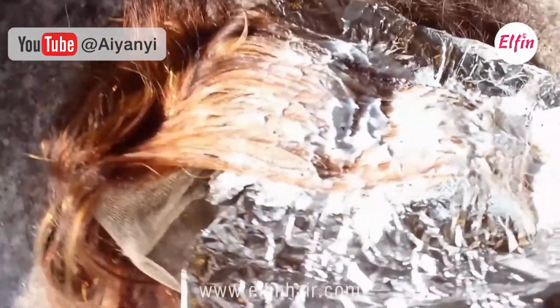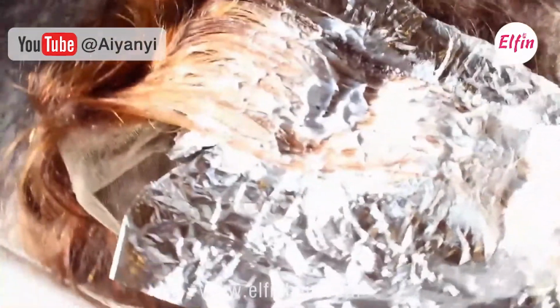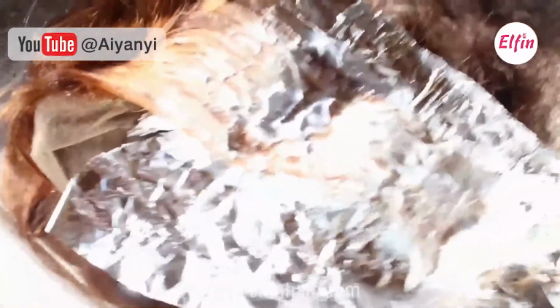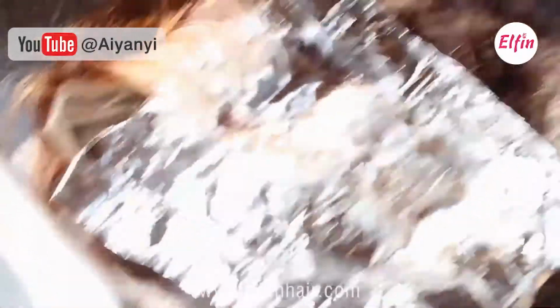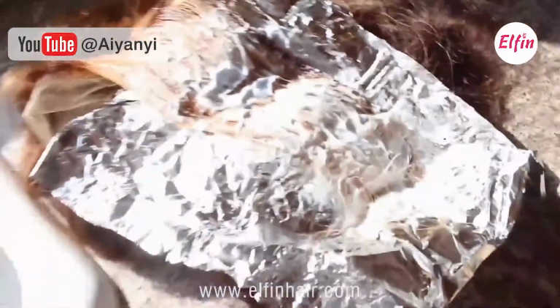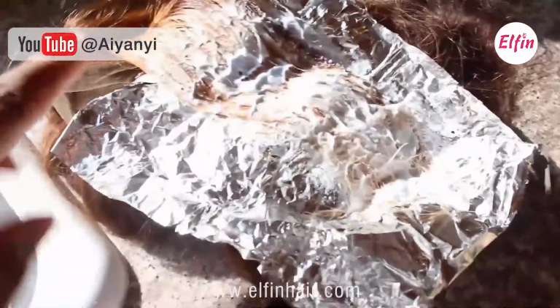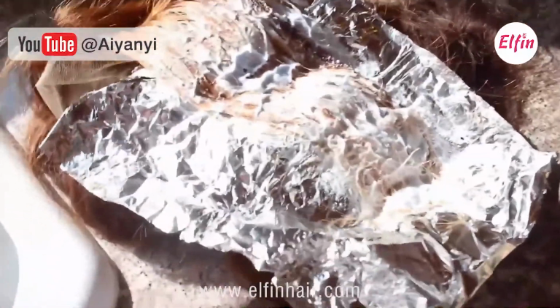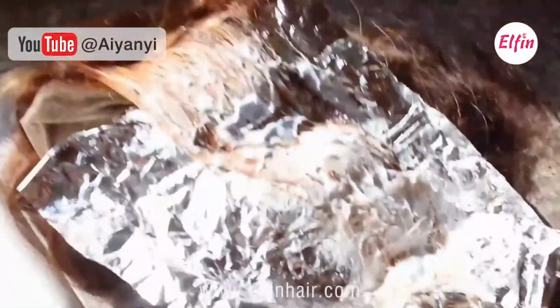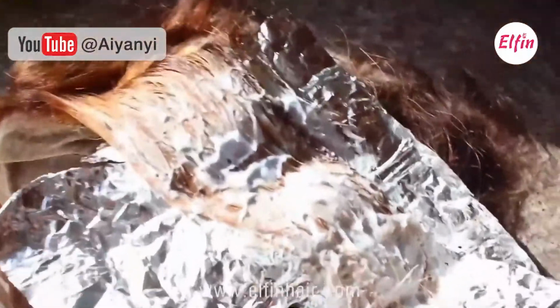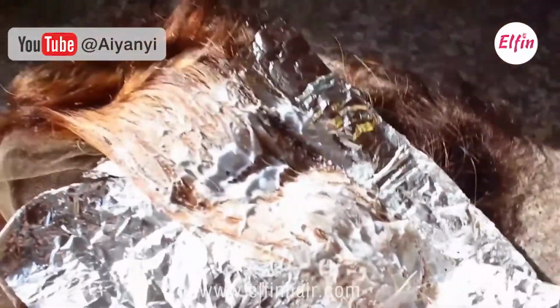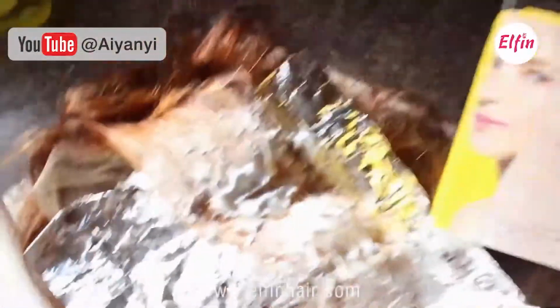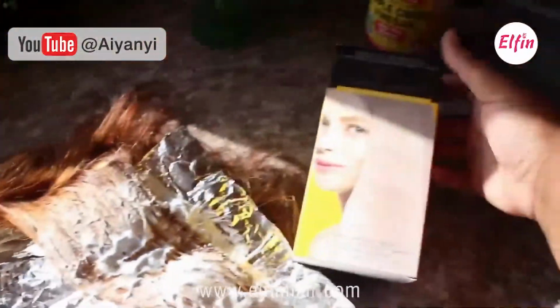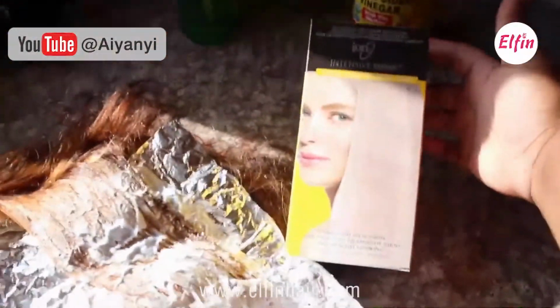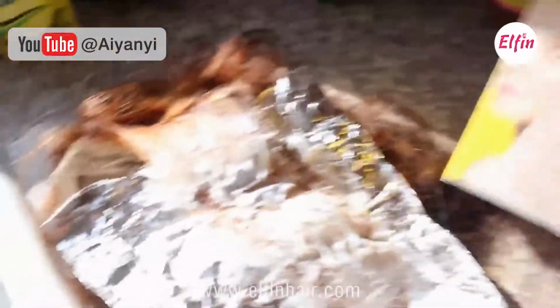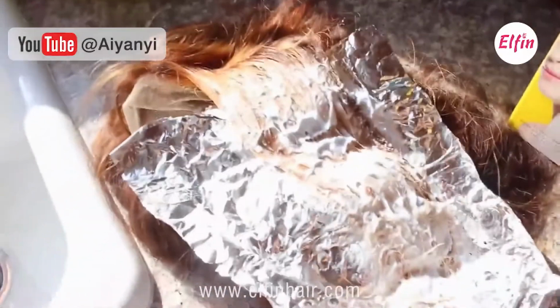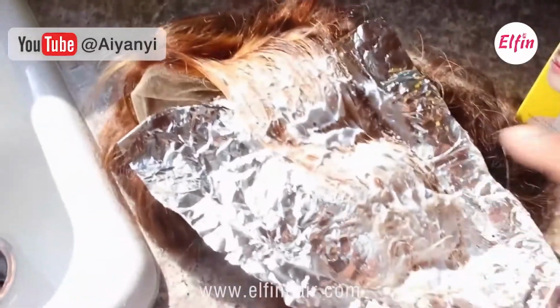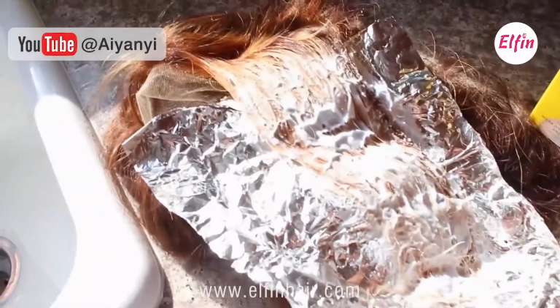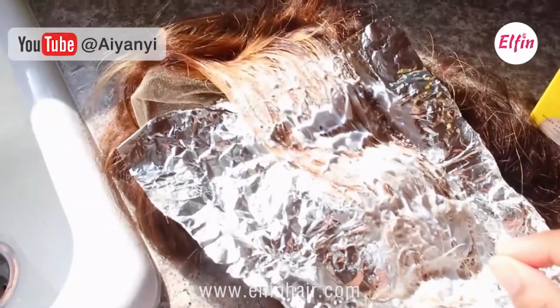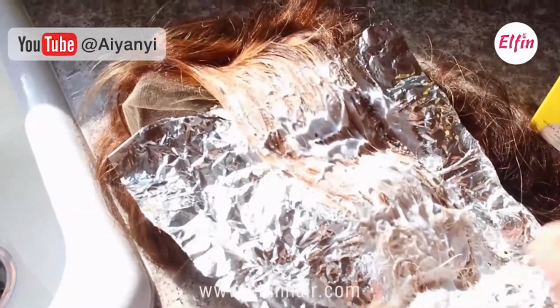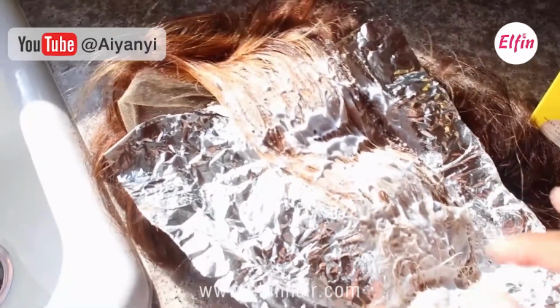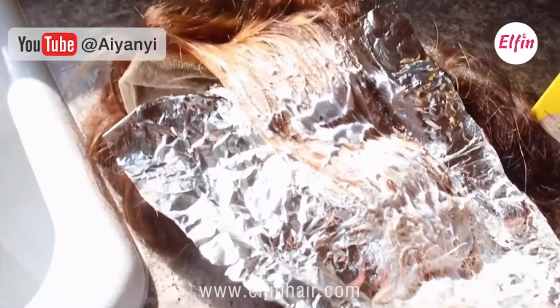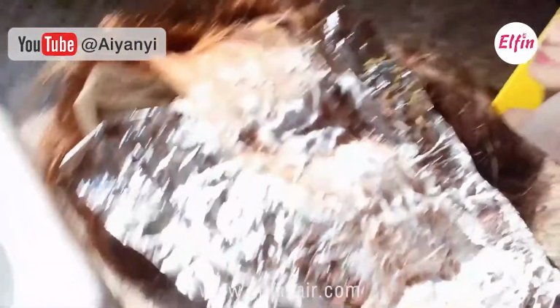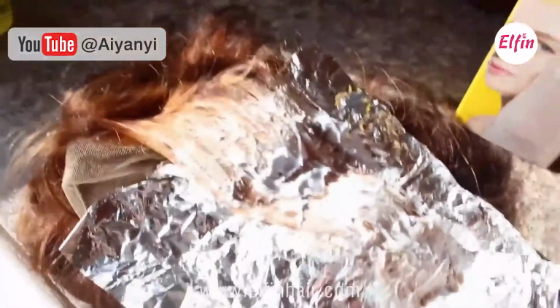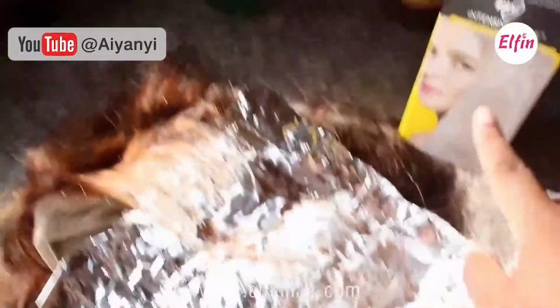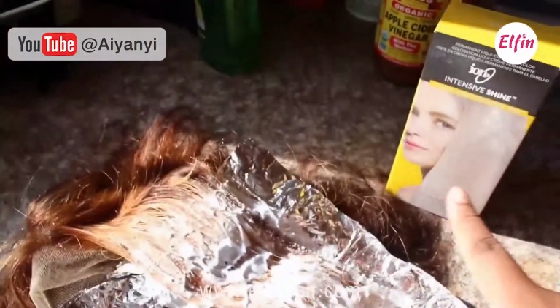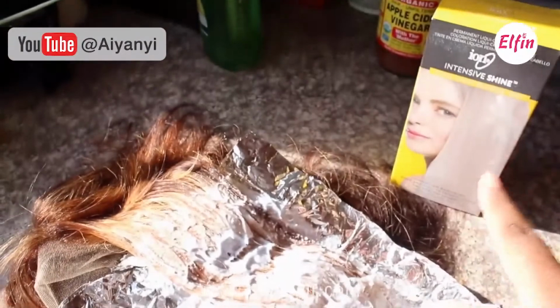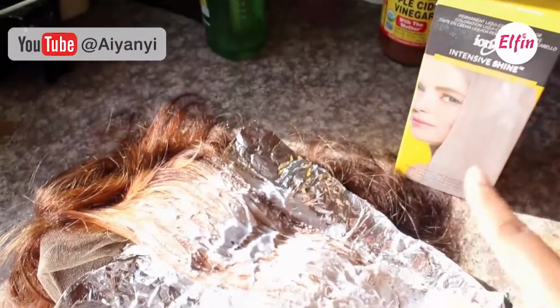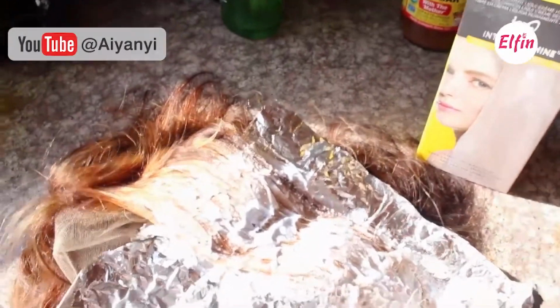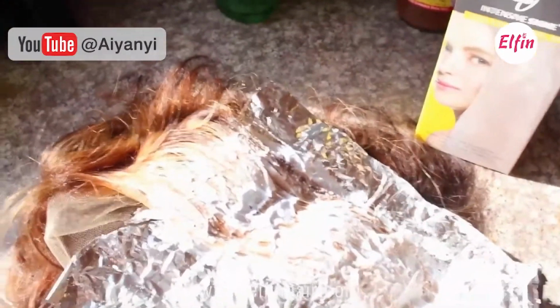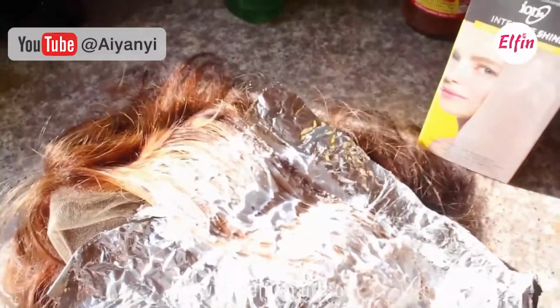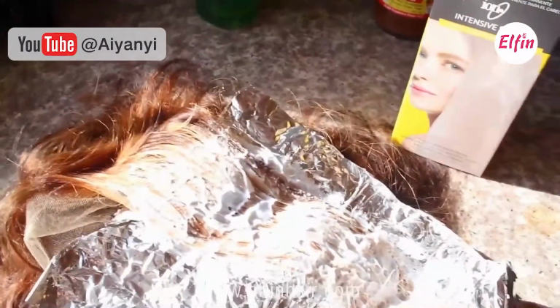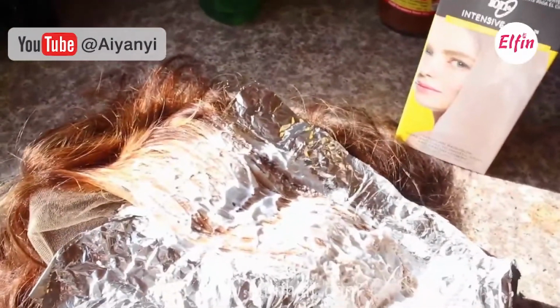I did go in and bleach it again, so I'm going to rinse the bleach out and then go in with this box dye. I don't know if it's too dark still, but I'm just going to go ahead and see how it looks.